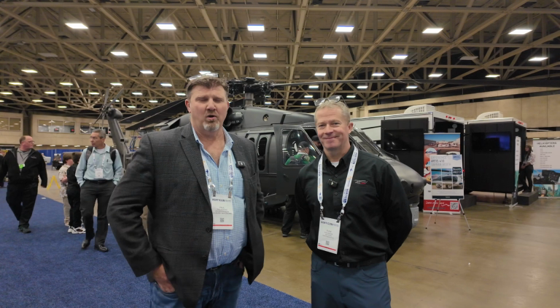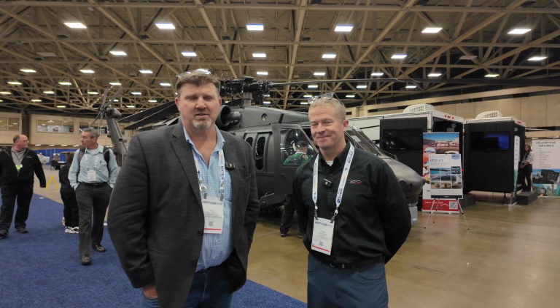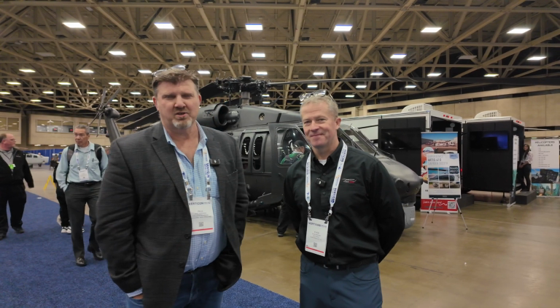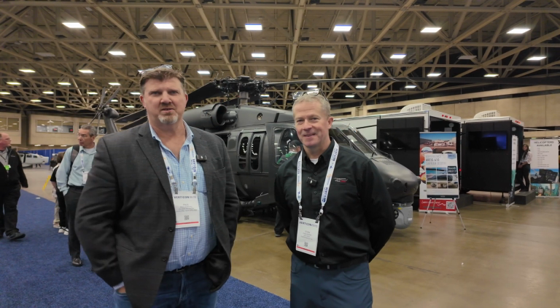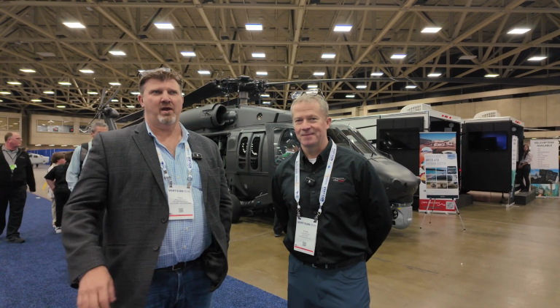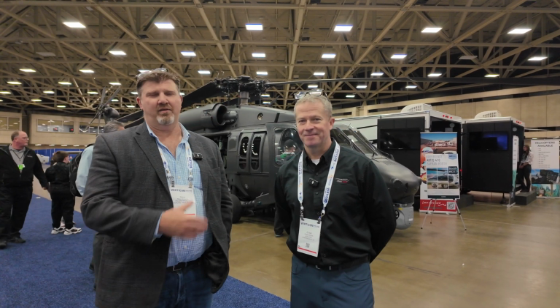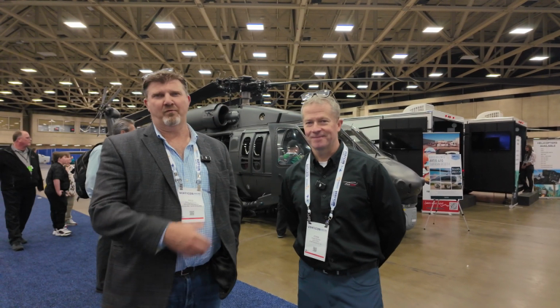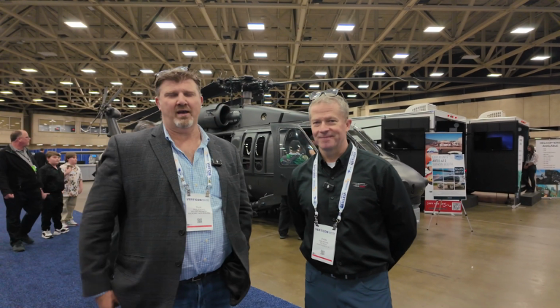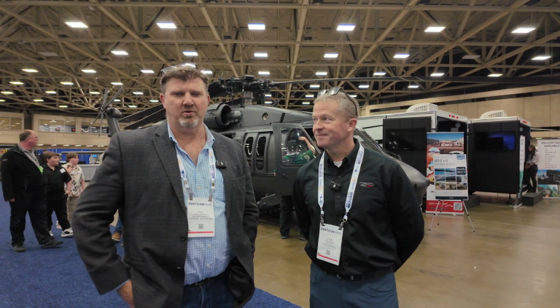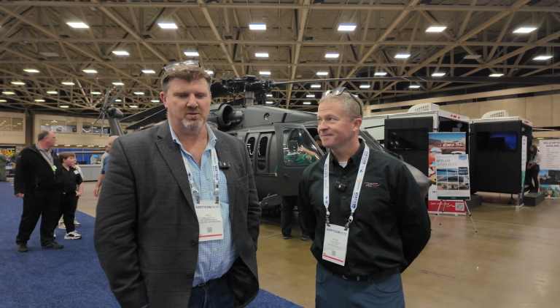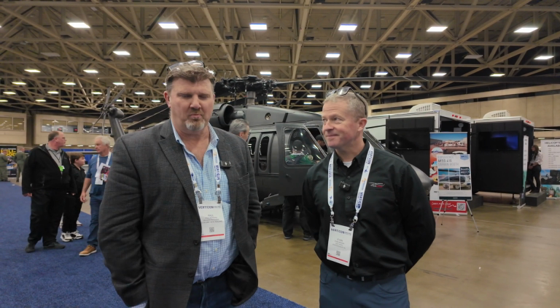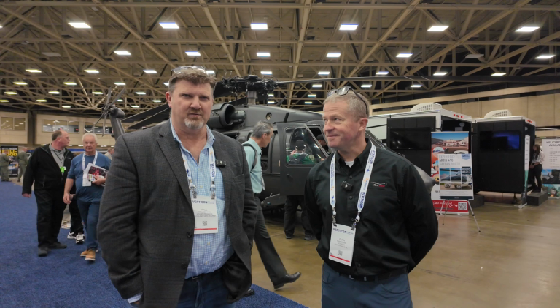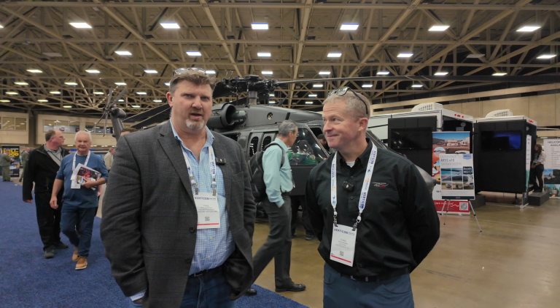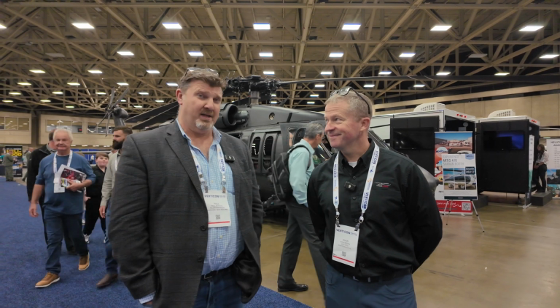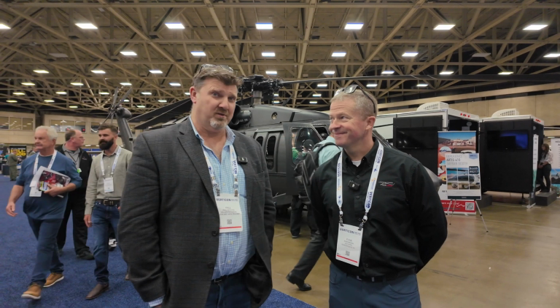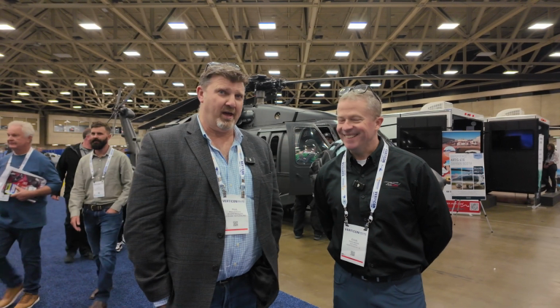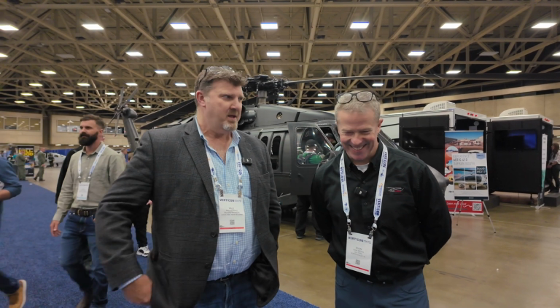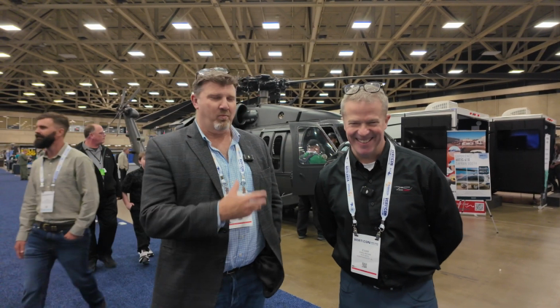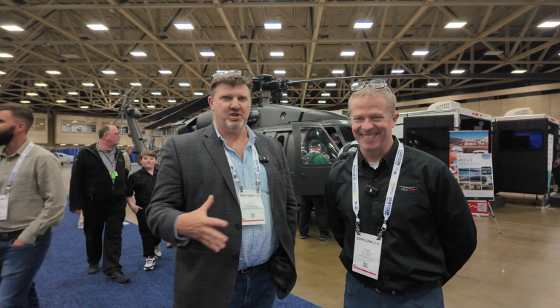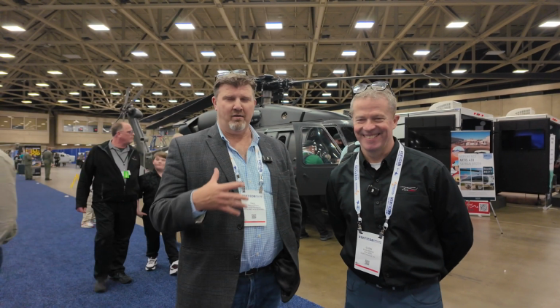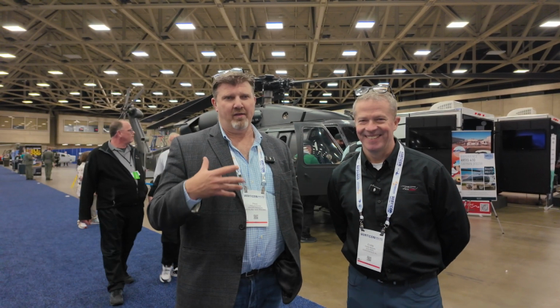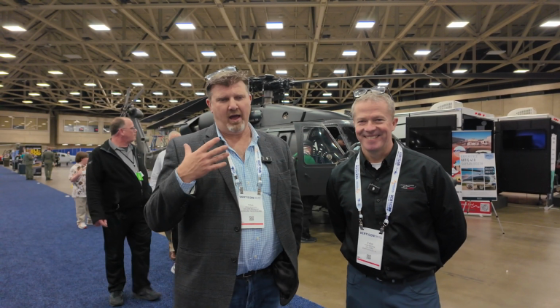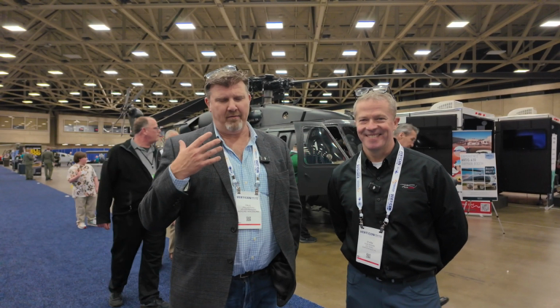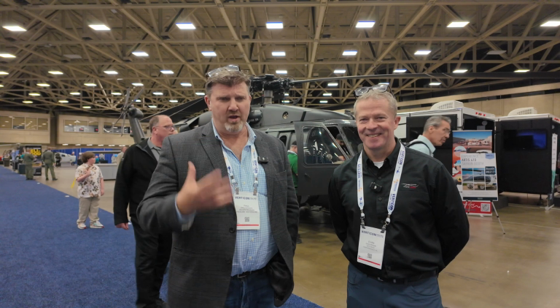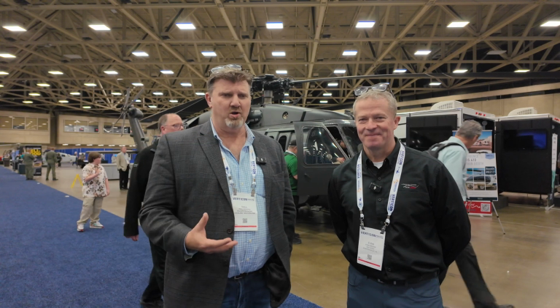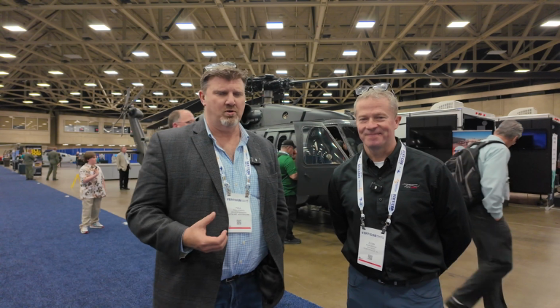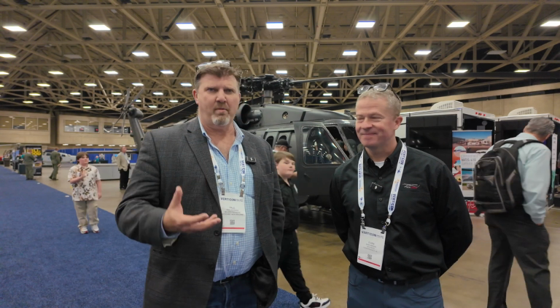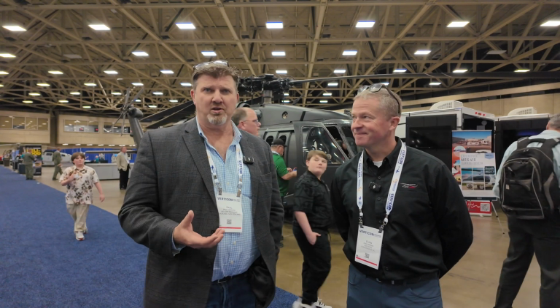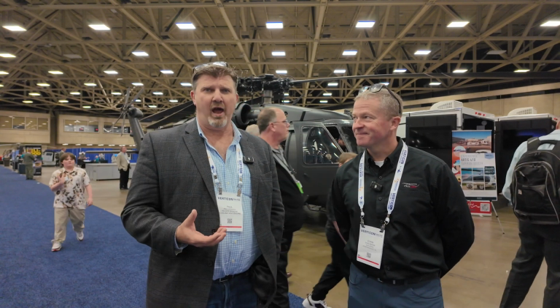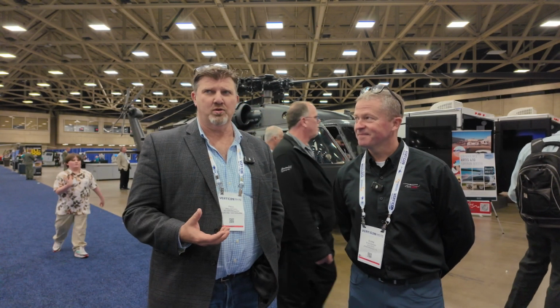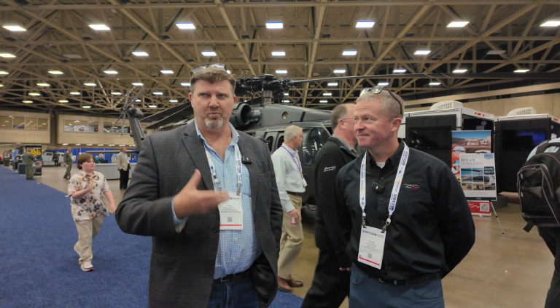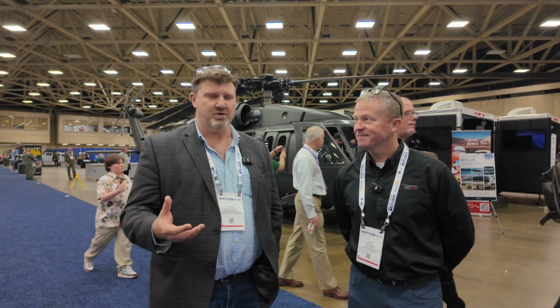Welcome back to Verticon in Dallas. I'm here with Evan from Ace Aeronautics, who's one of the few people that's flown with me and still wants to fly with me again. We're going to have a chat about their unique approach to remanufacturing Black Hawks for the broader industry.